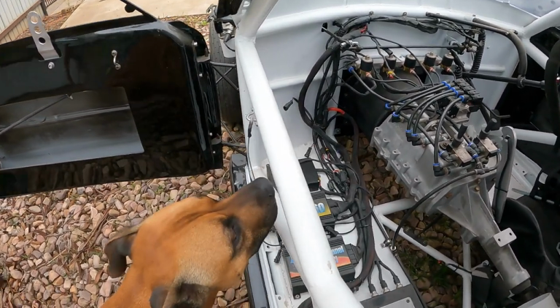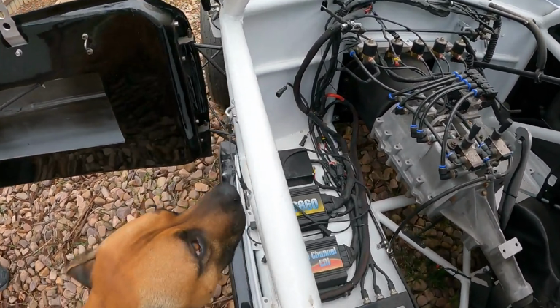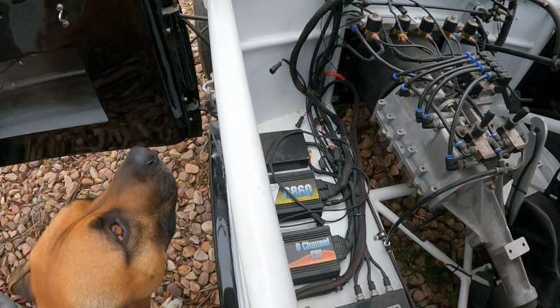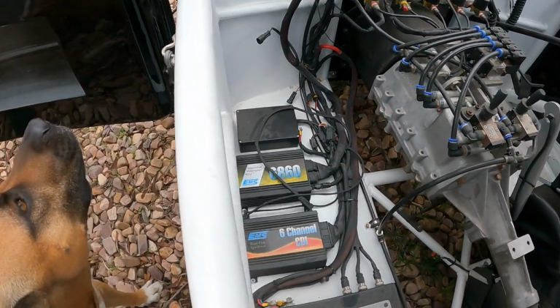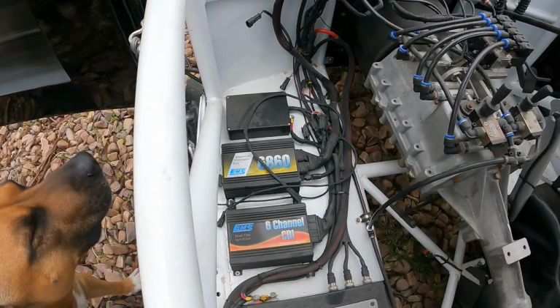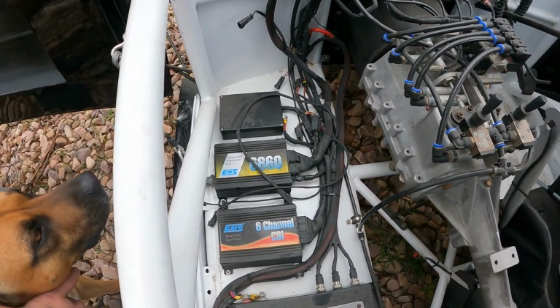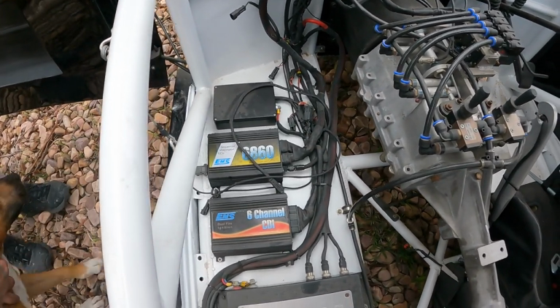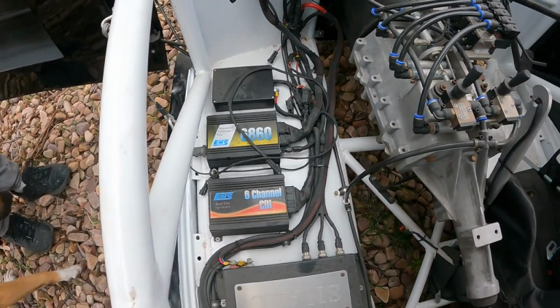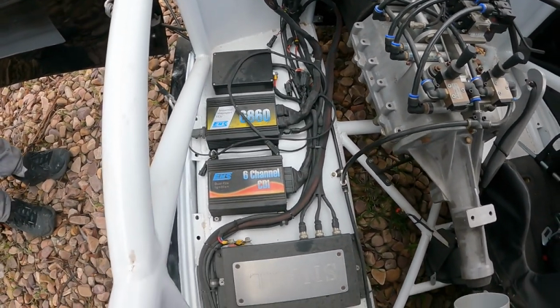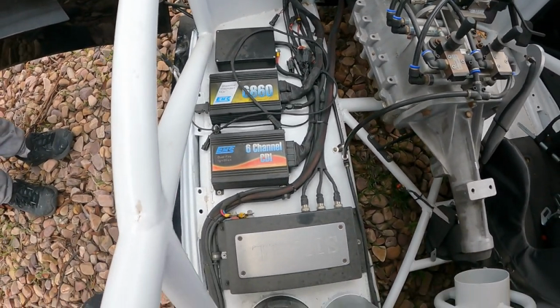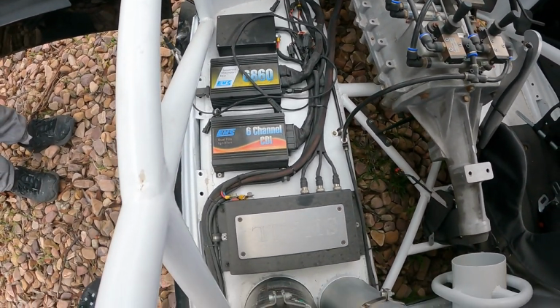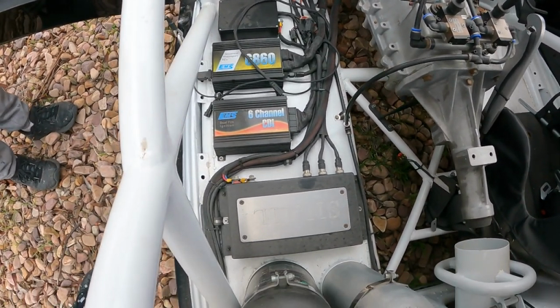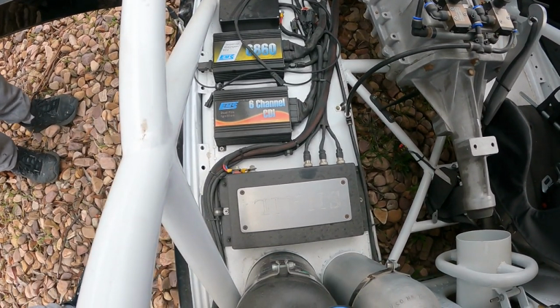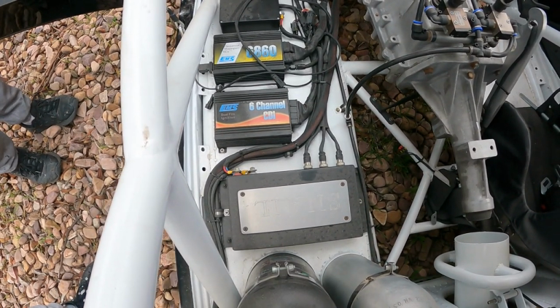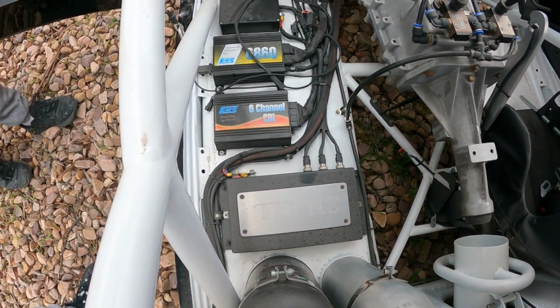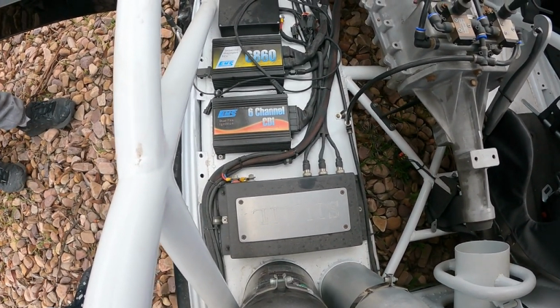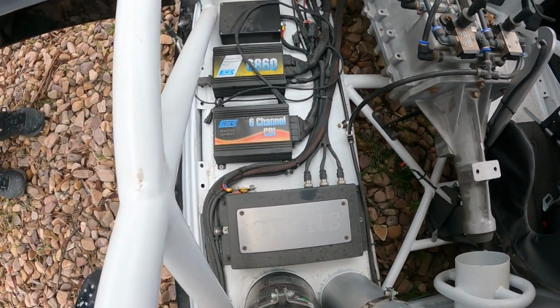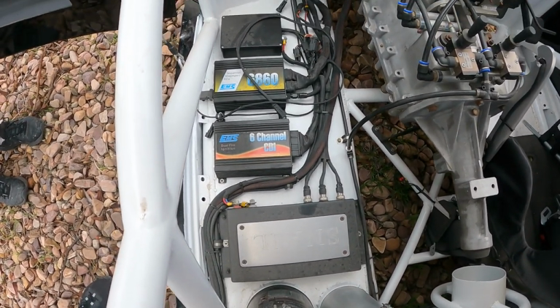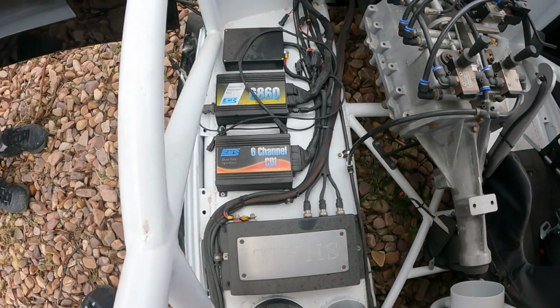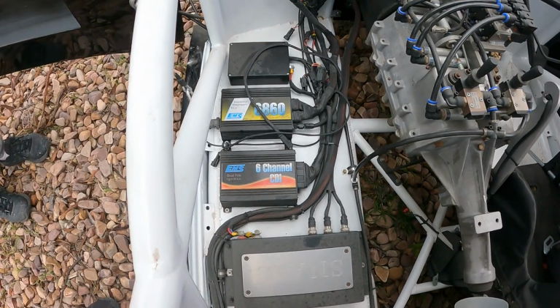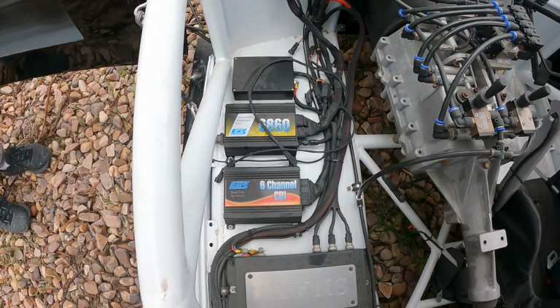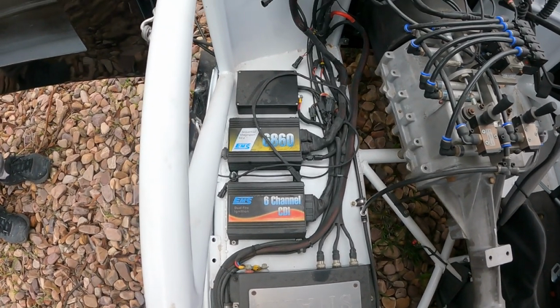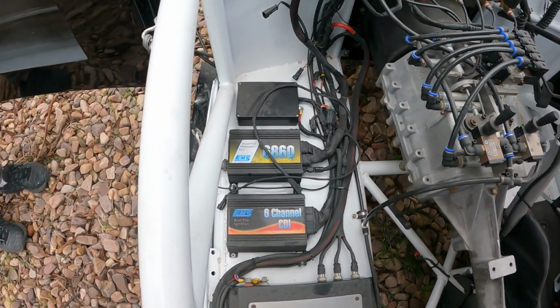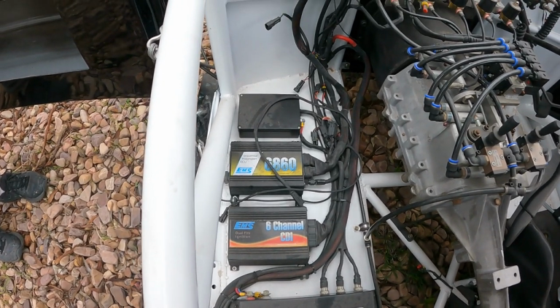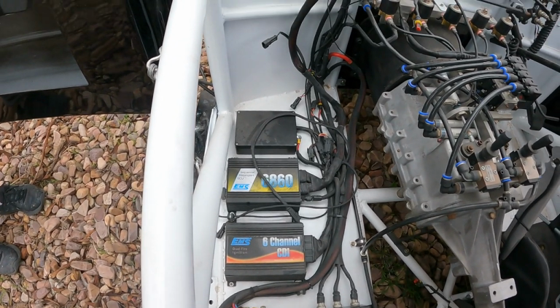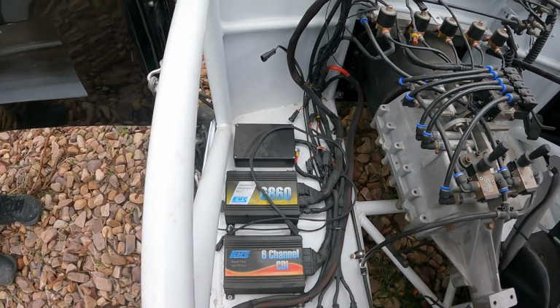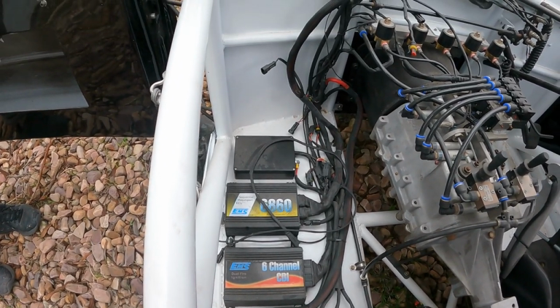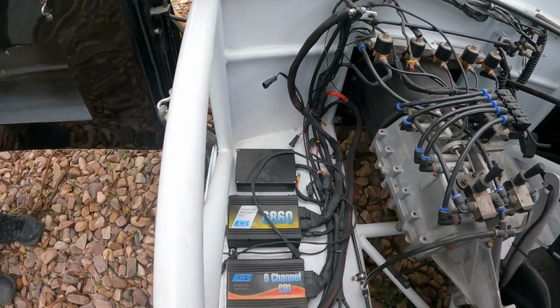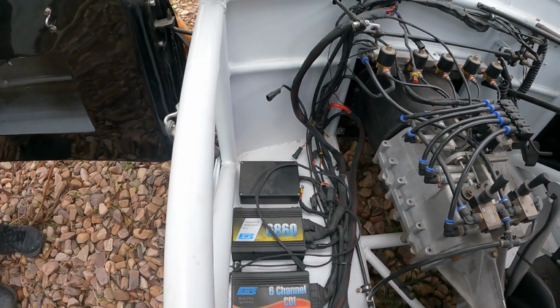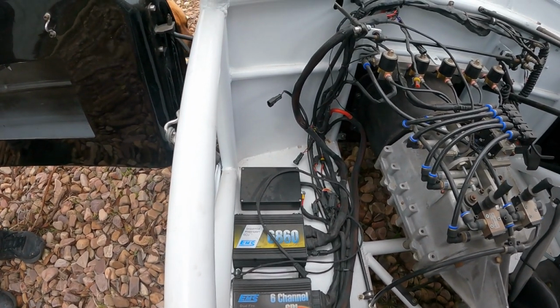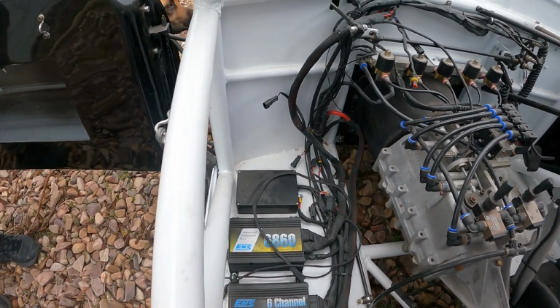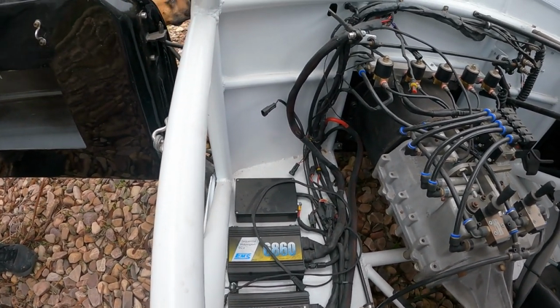Down there you can see all the electronics — all the electronics are EMS. I ran EMS back in the day and it did good for me, so I thought I'd keep all the electronics there.